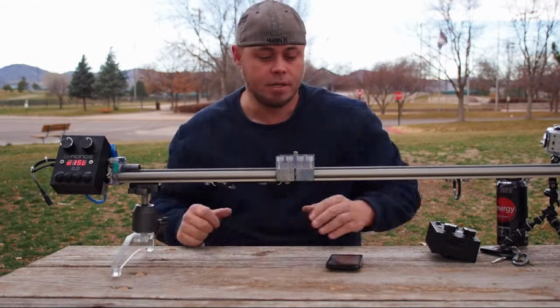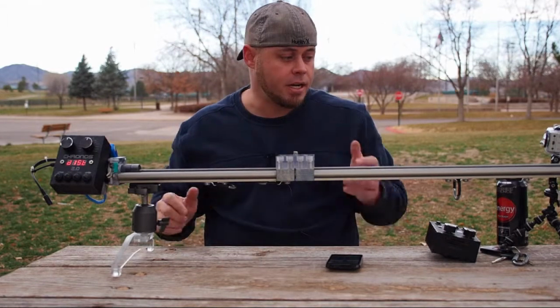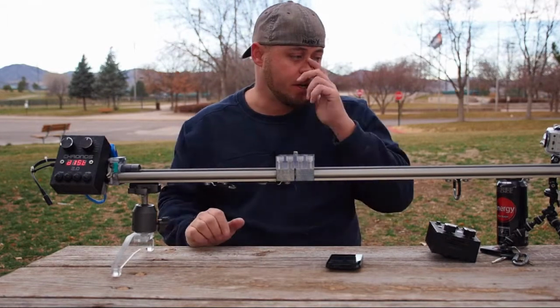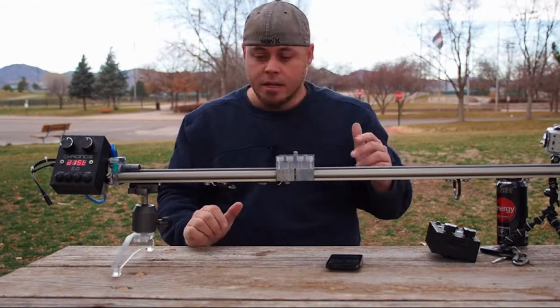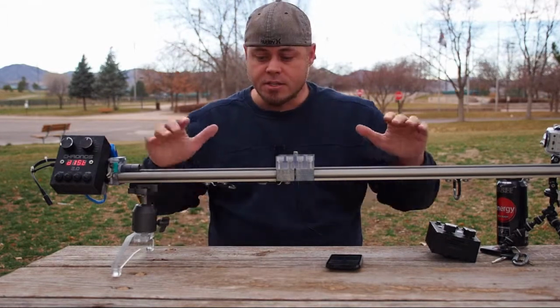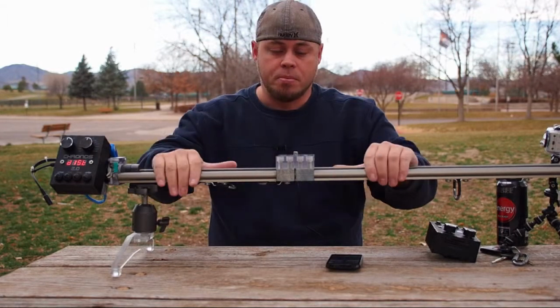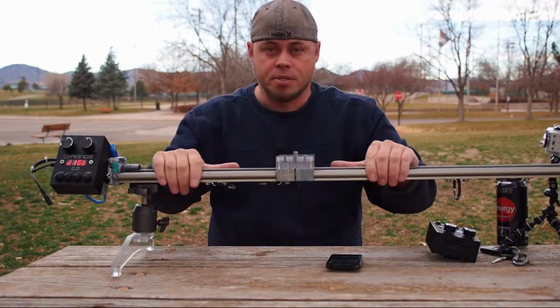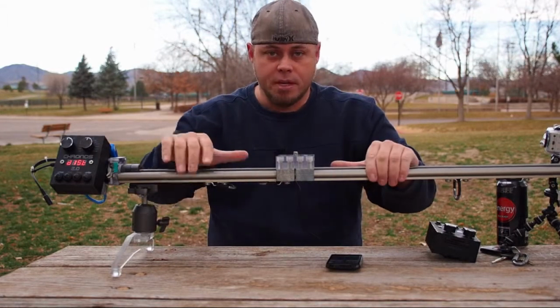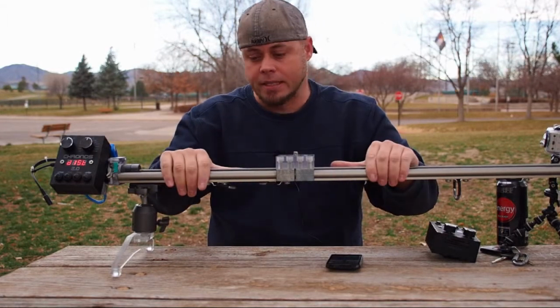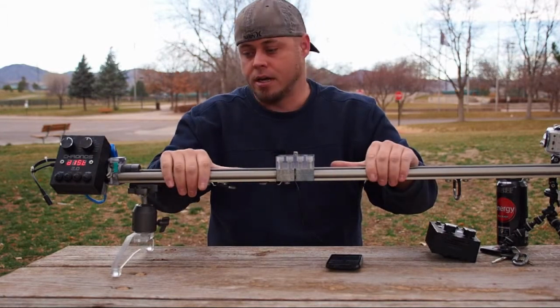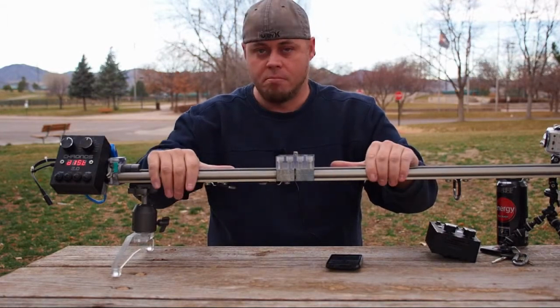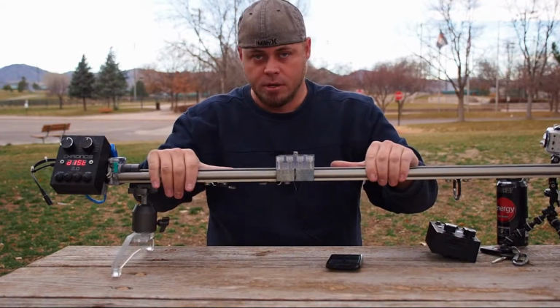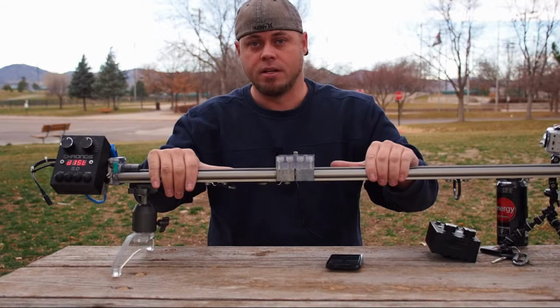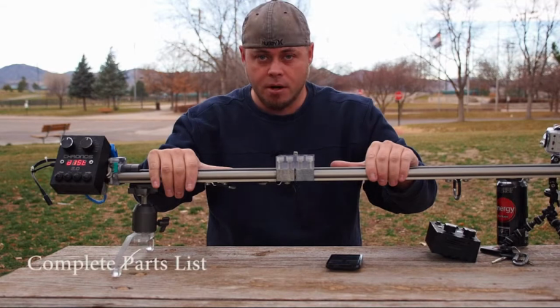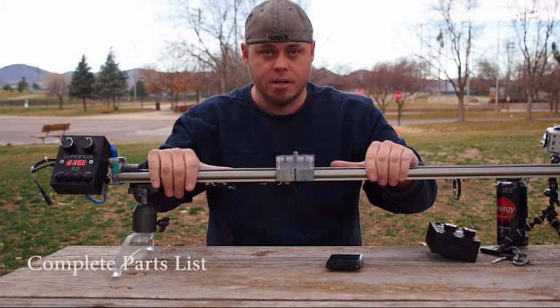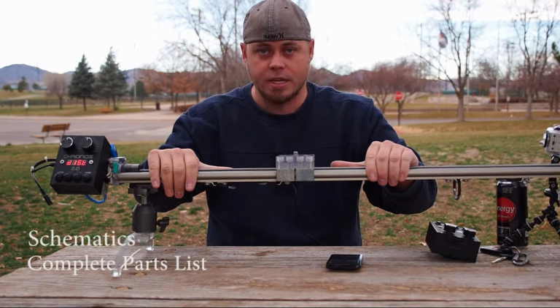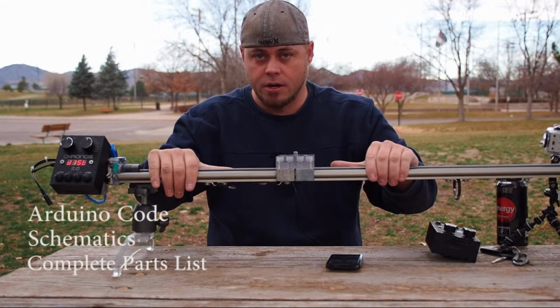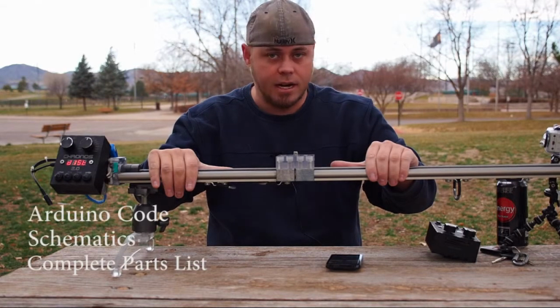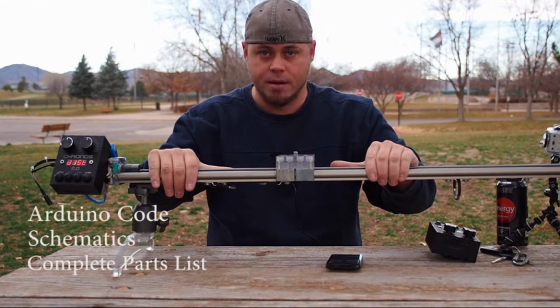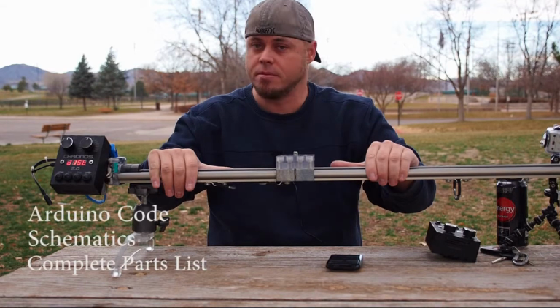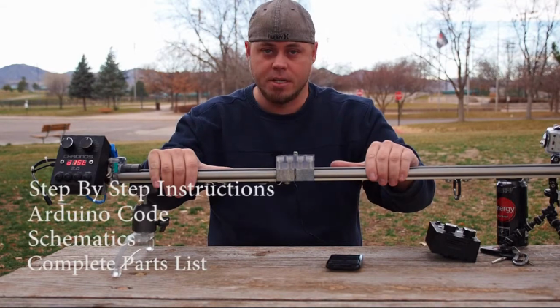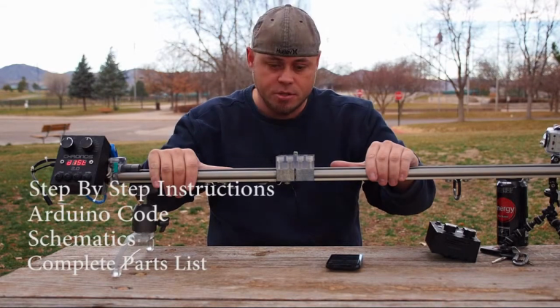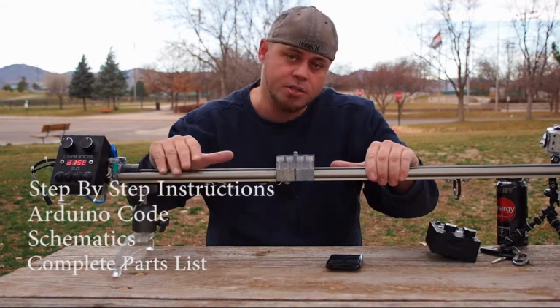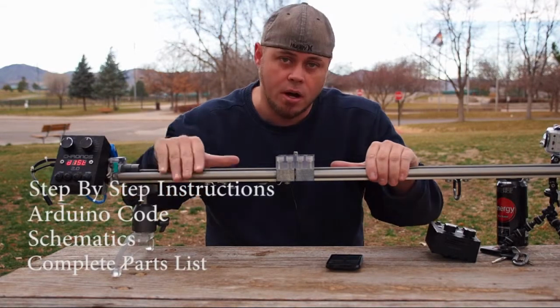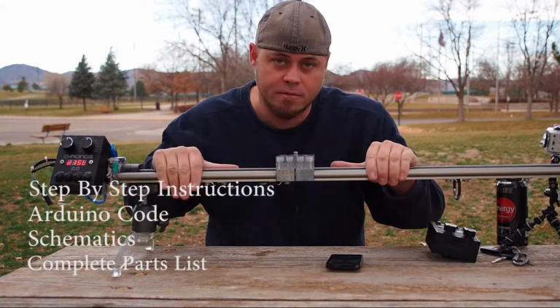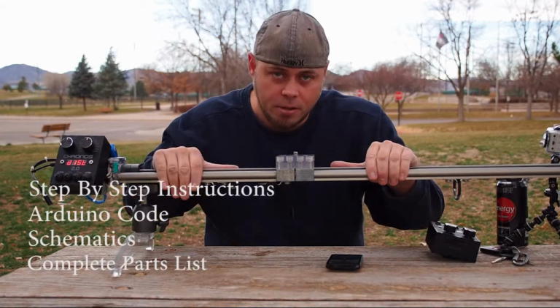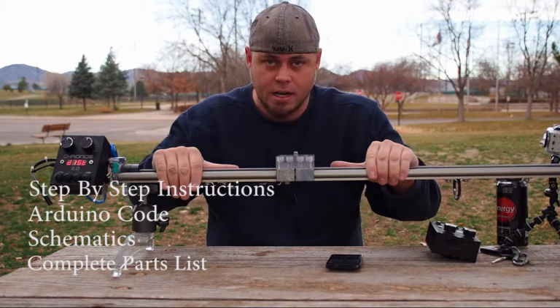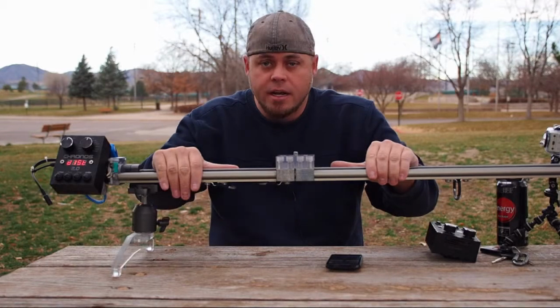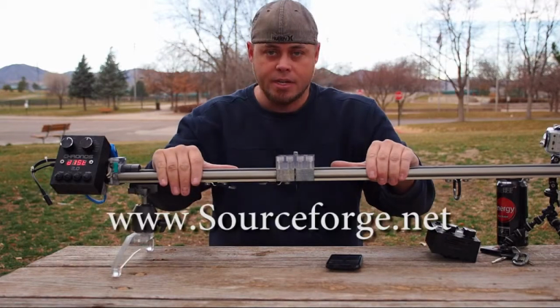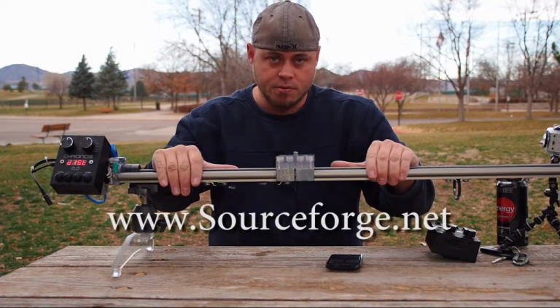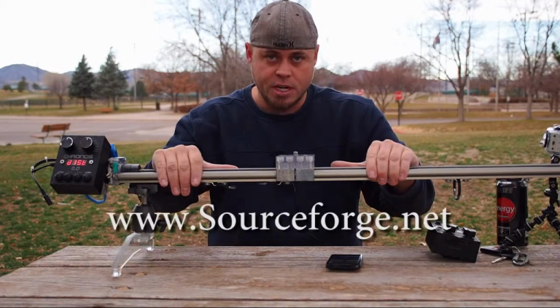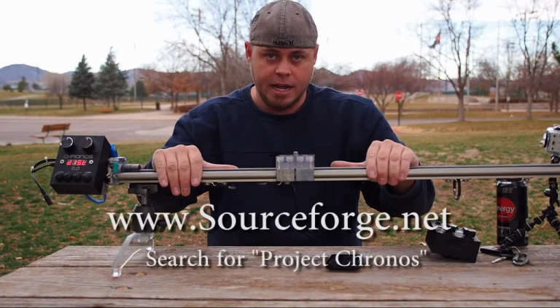In a nutshell, this is all open source. Everything about this rail — how to build one, list of parts, schematics, code, diagrams — step-by-step instructions are all available online at SourceForge.net.